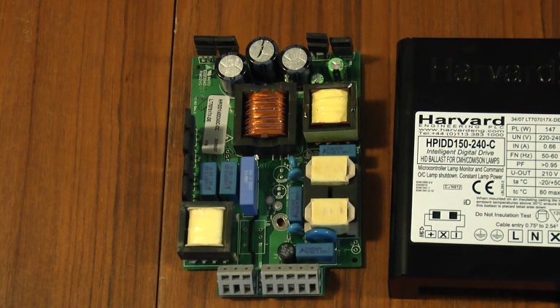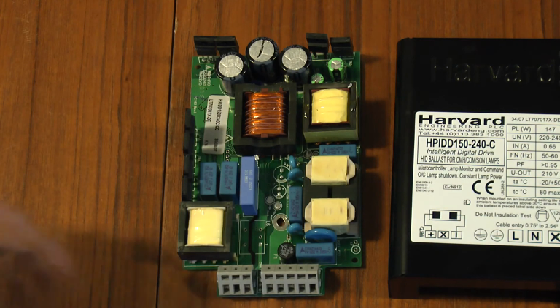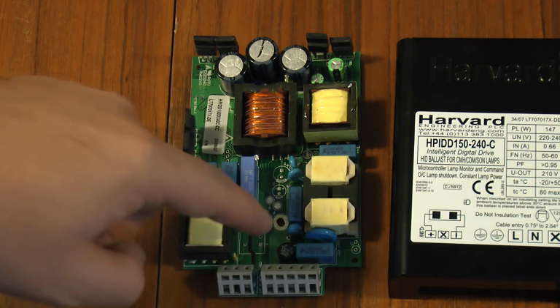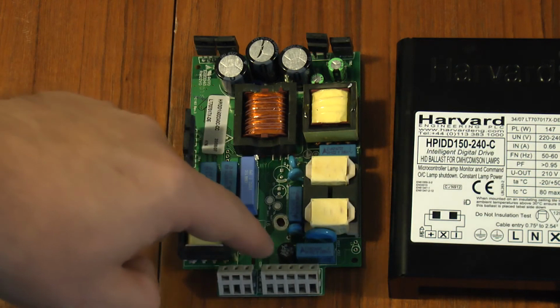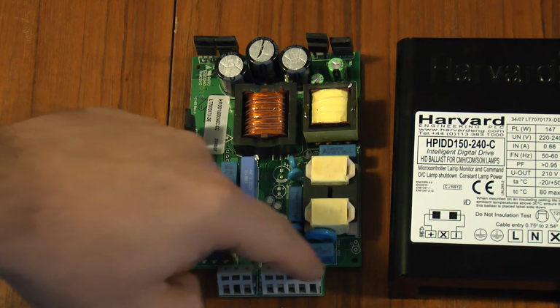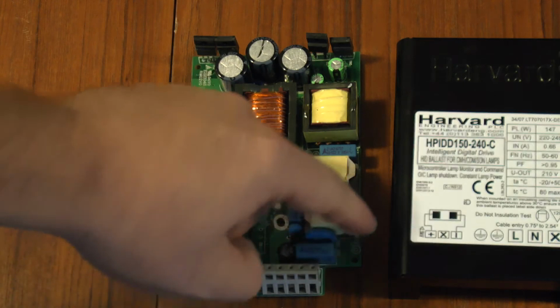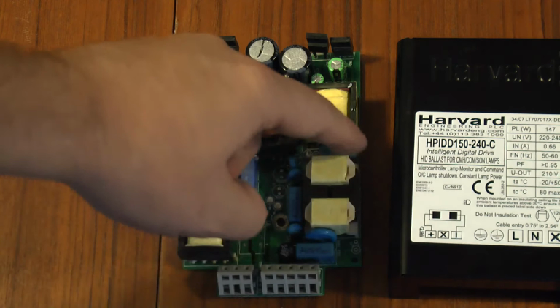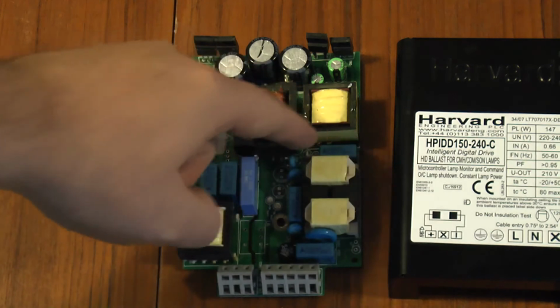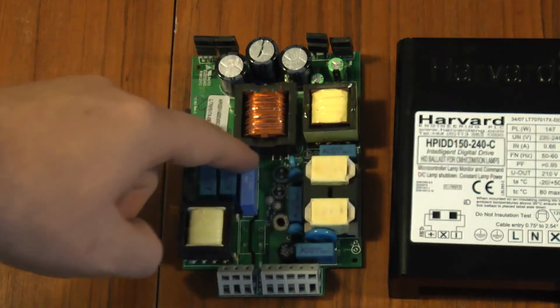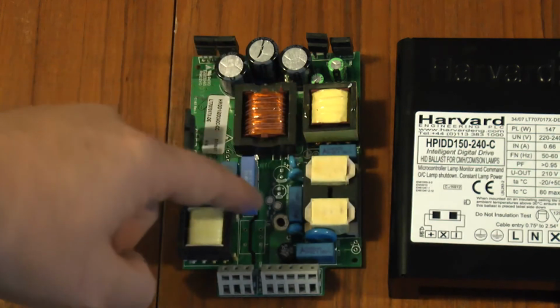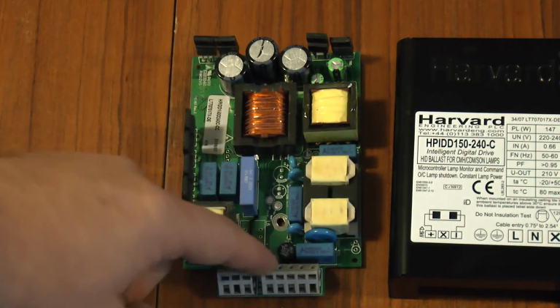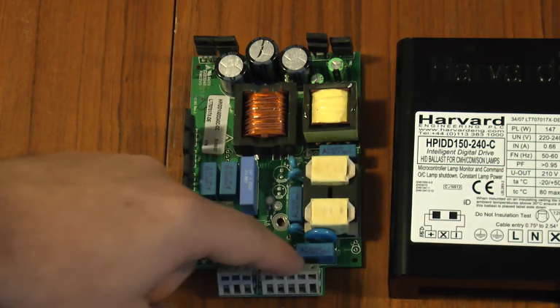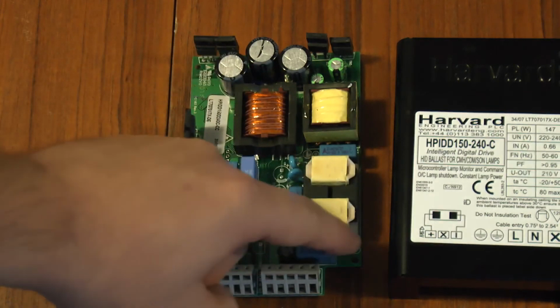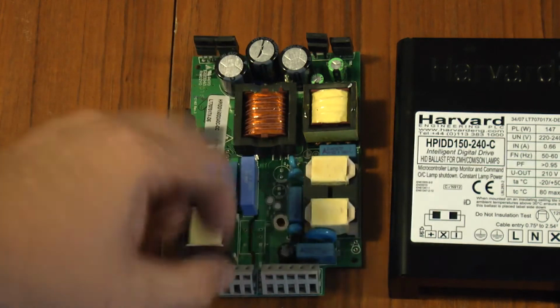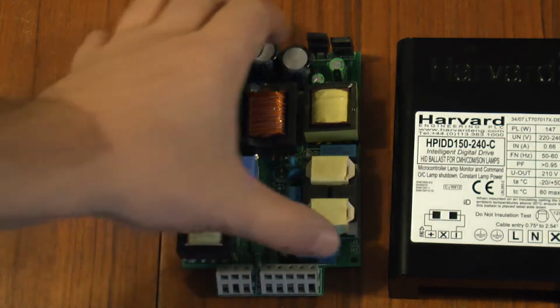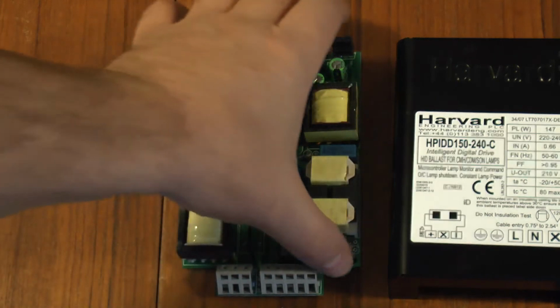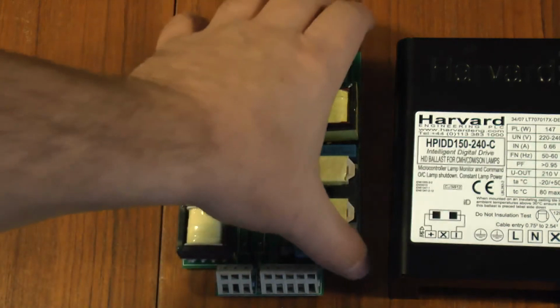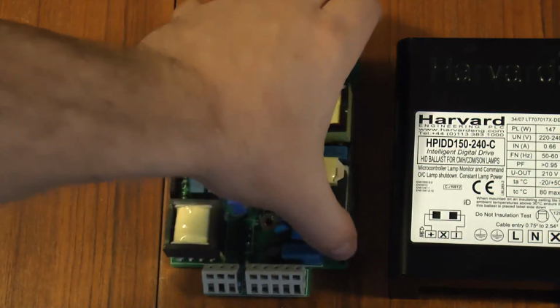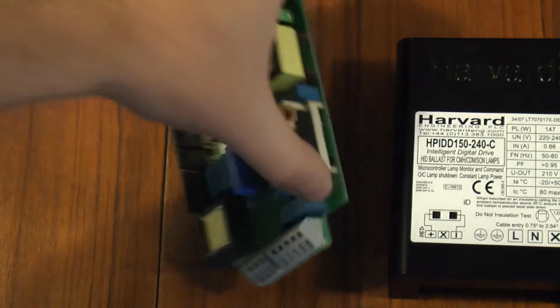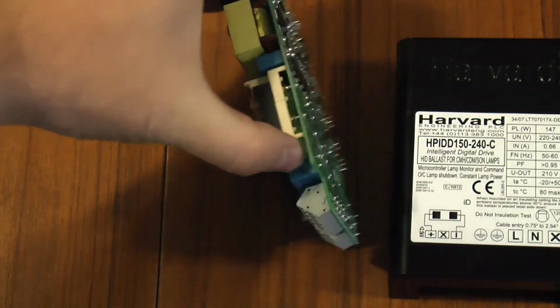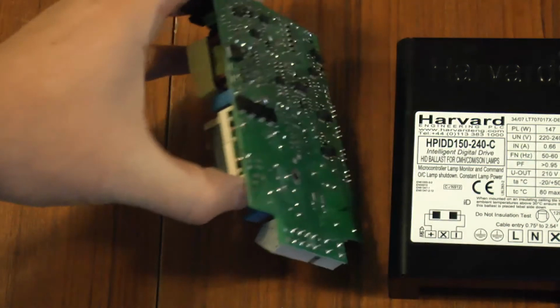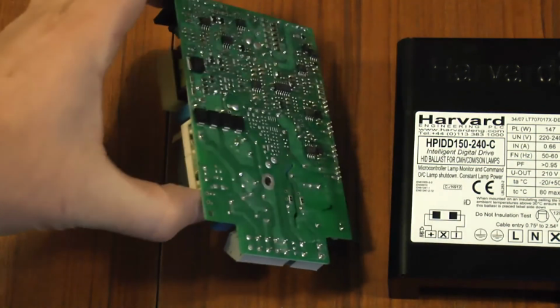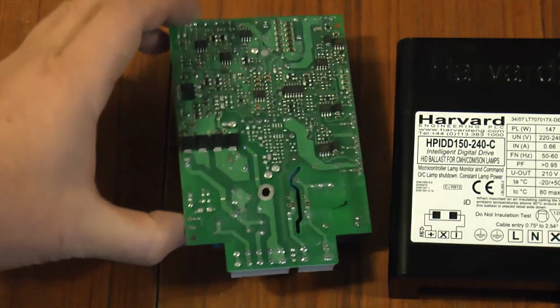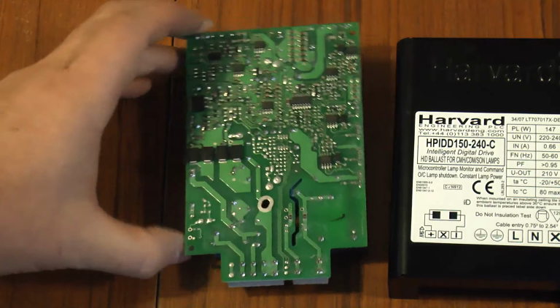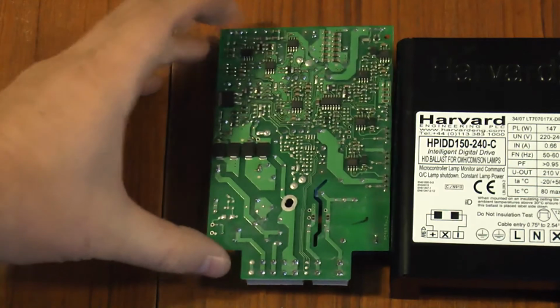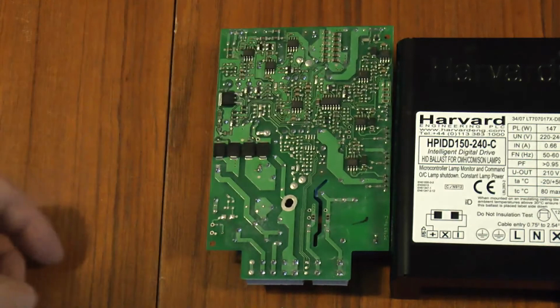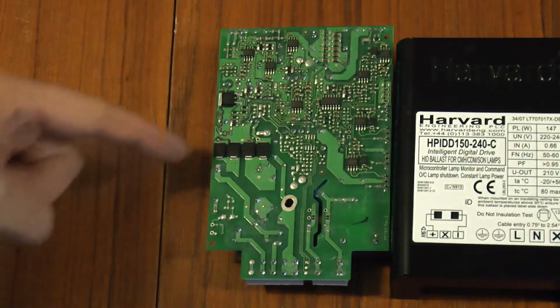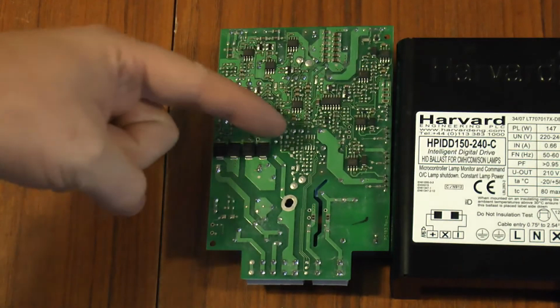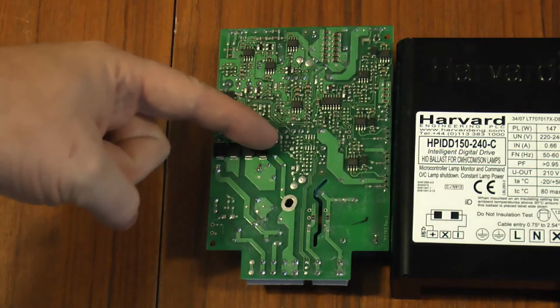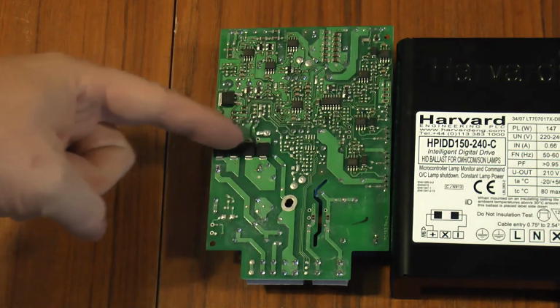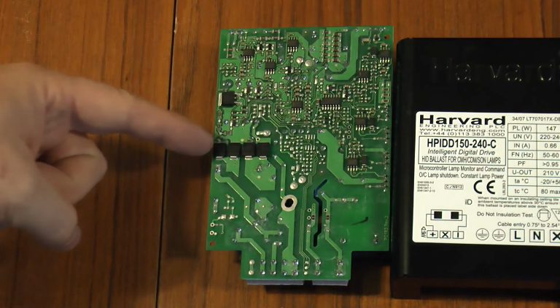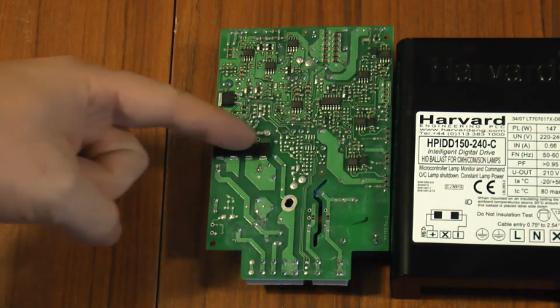The input mains filtering is this section here, right up to those bridge rectifiers there.